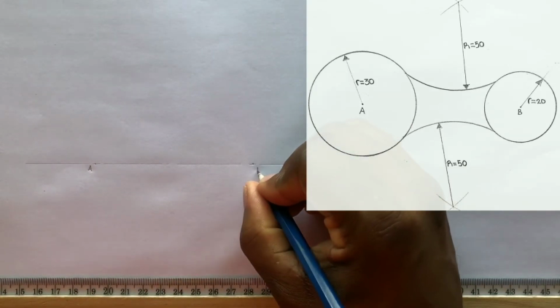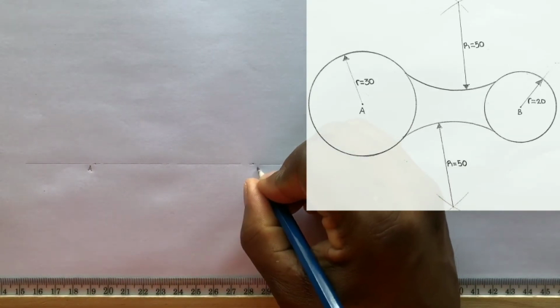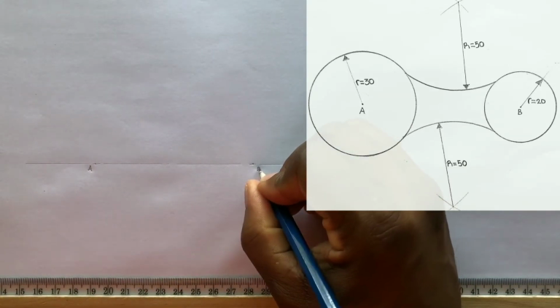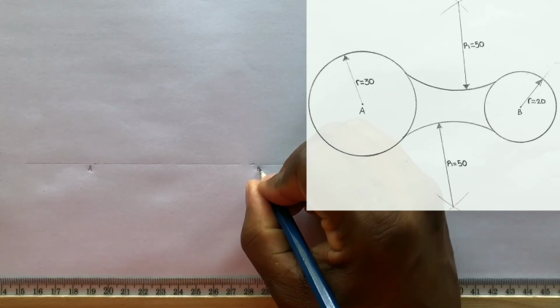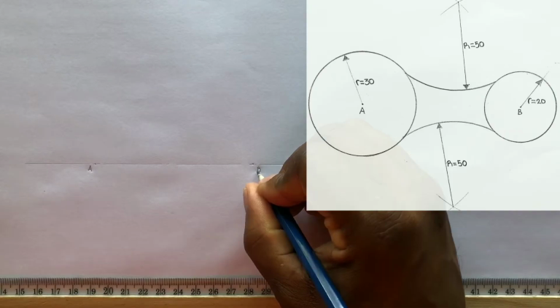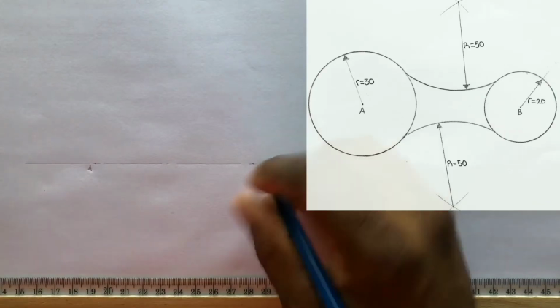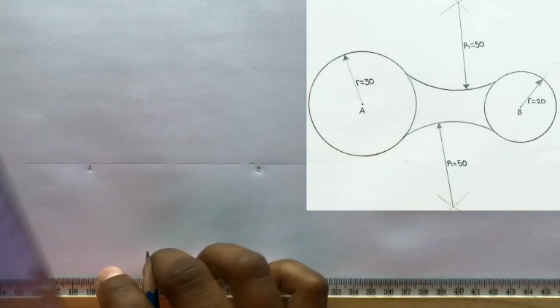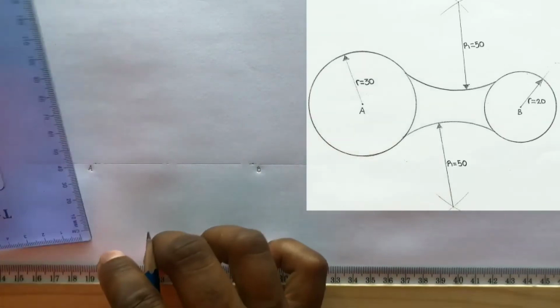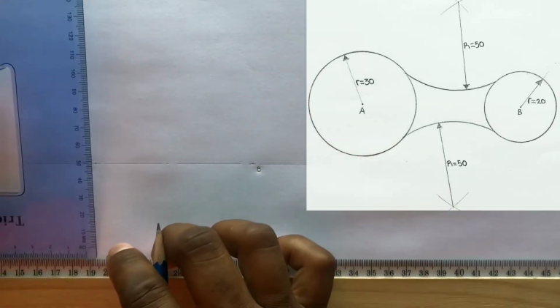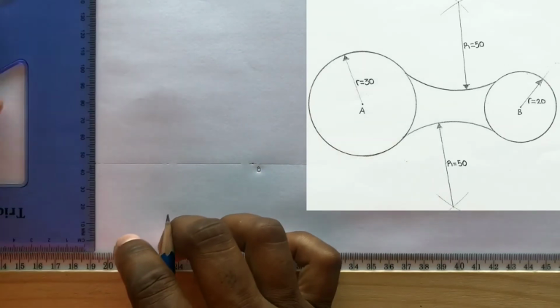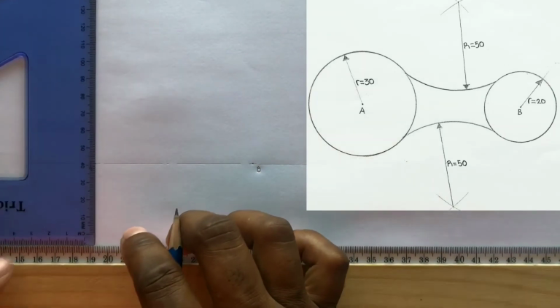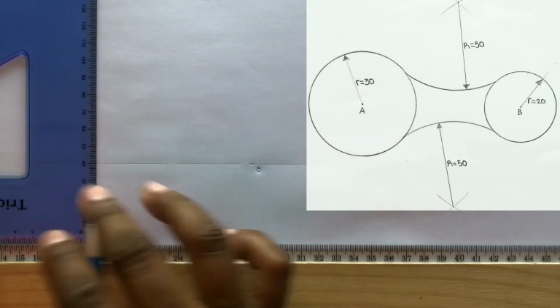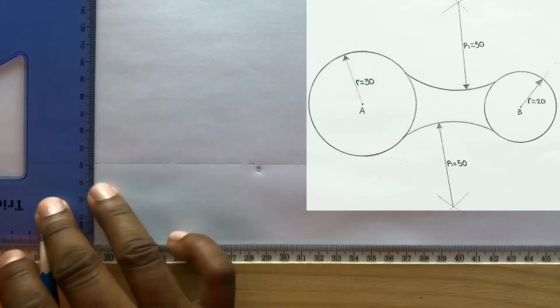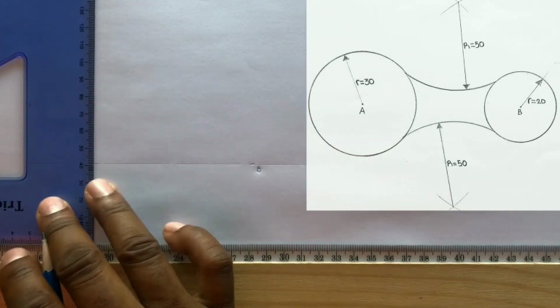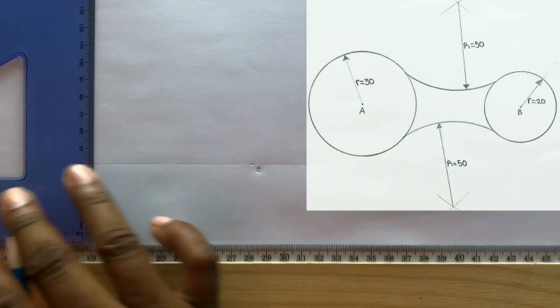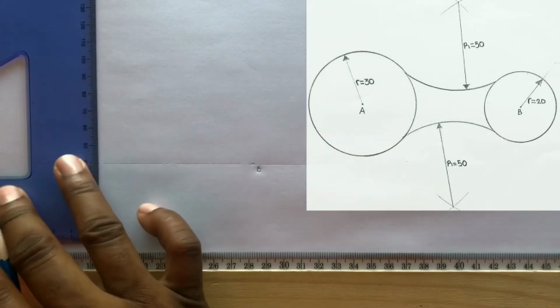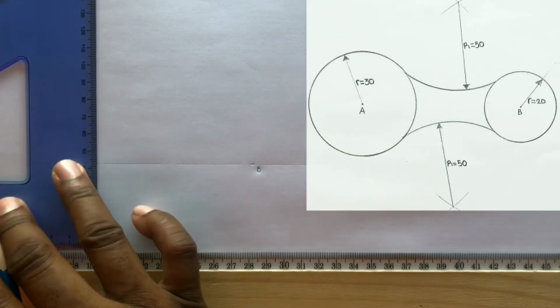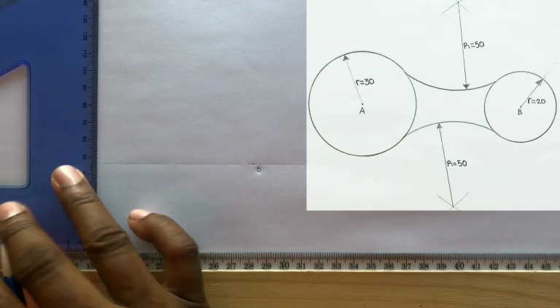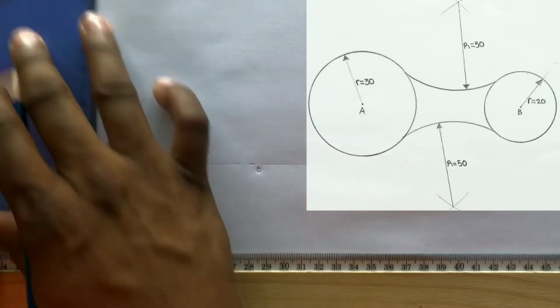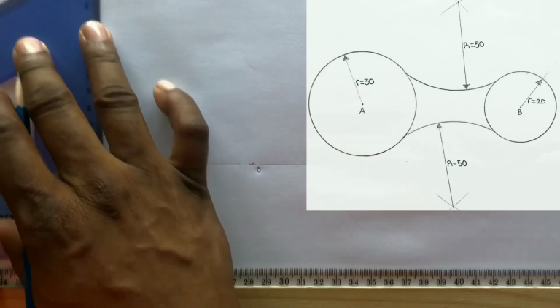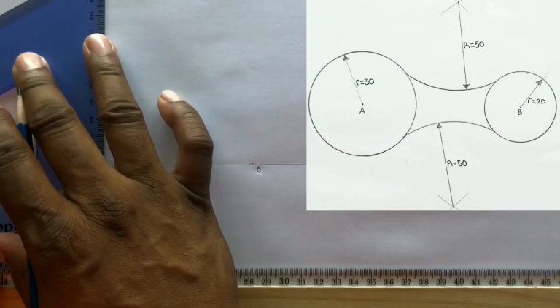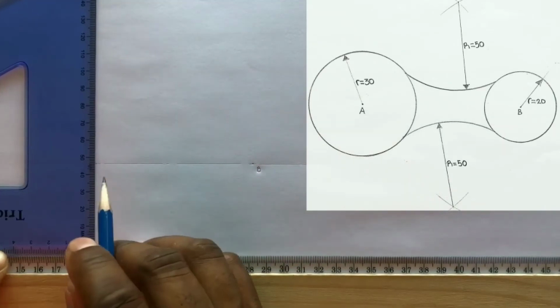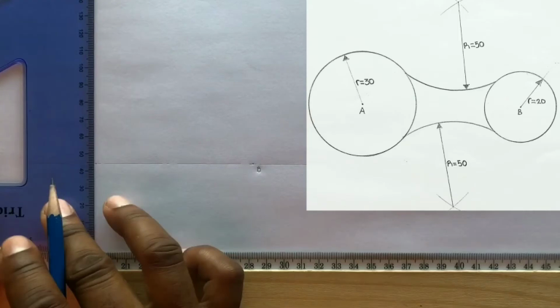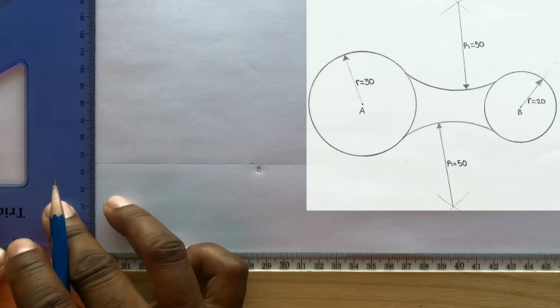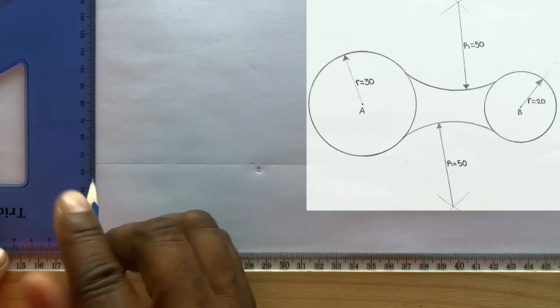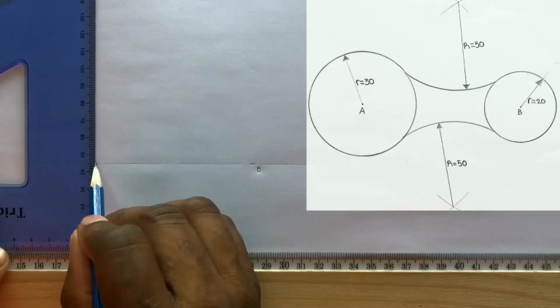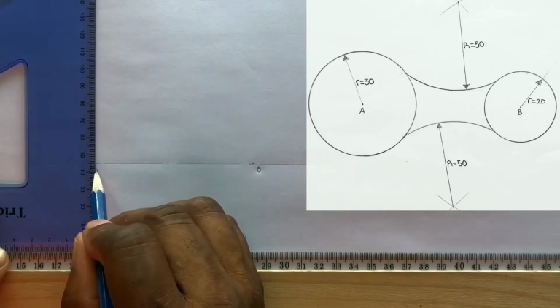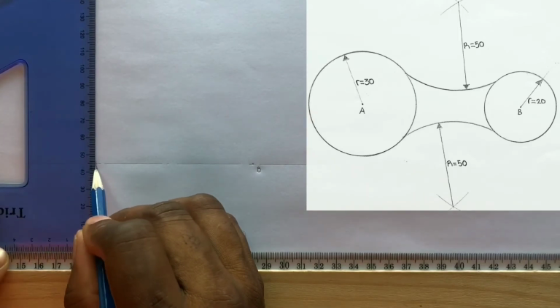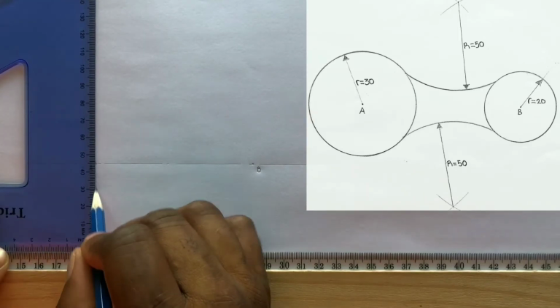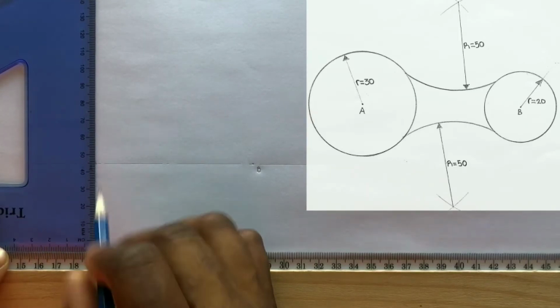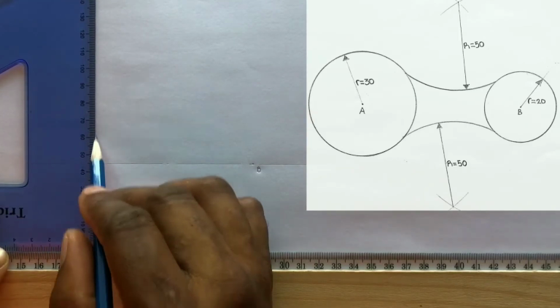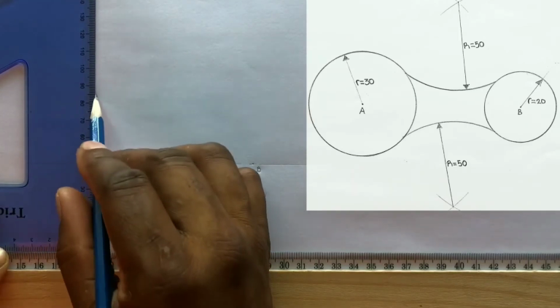Use your T-square along with your set square and draw vertical center lines at point A and also at point B.